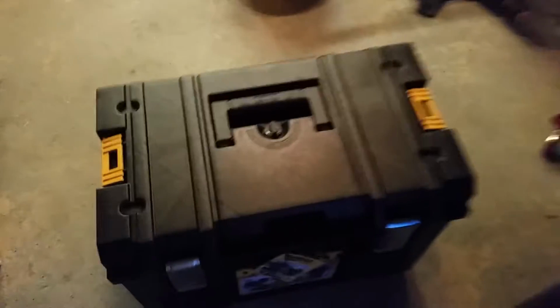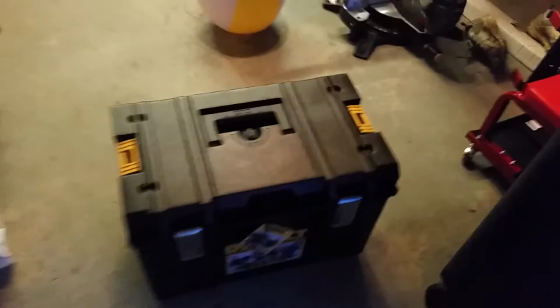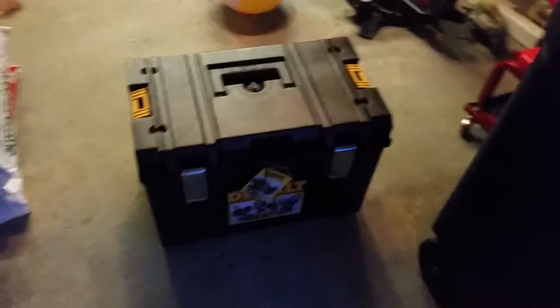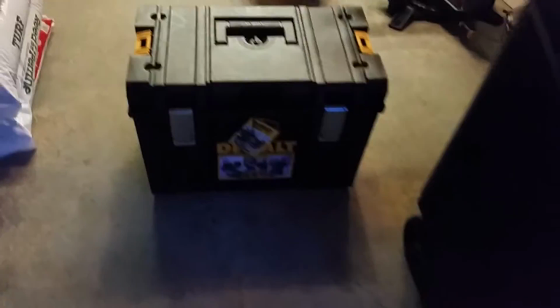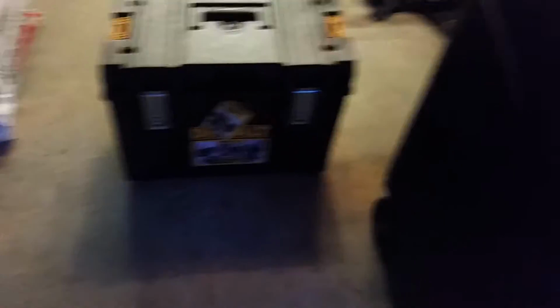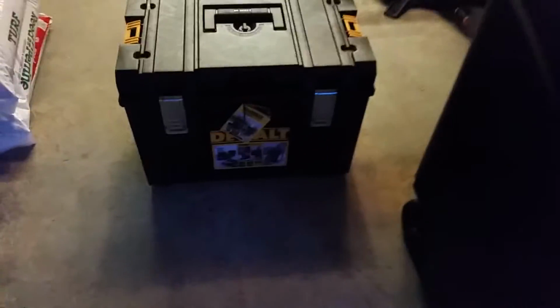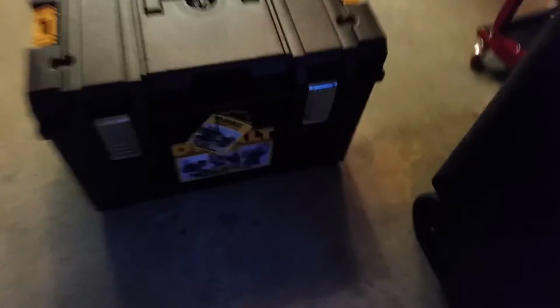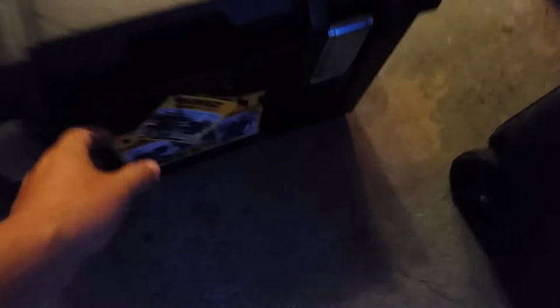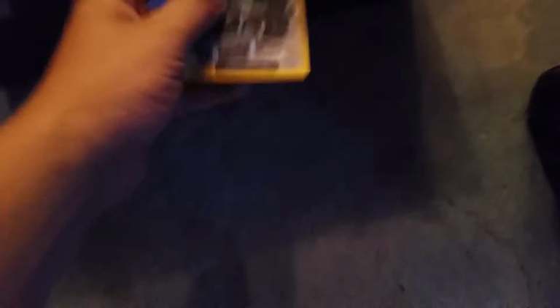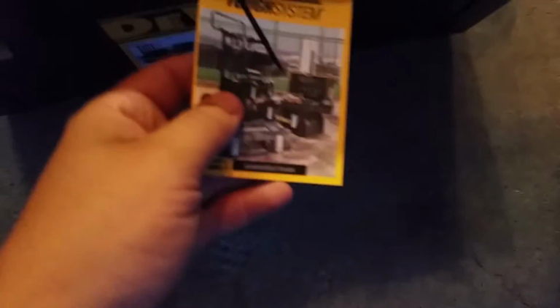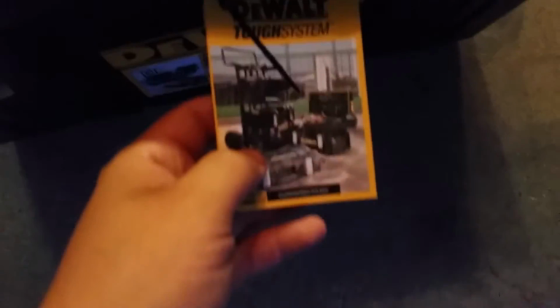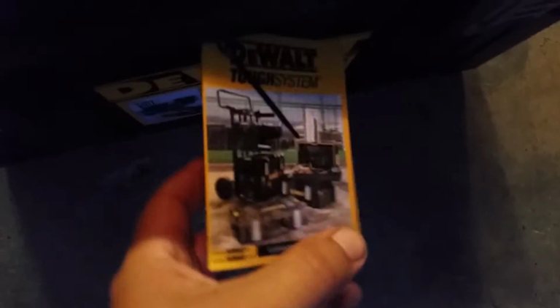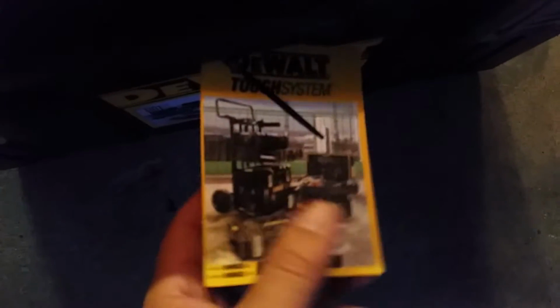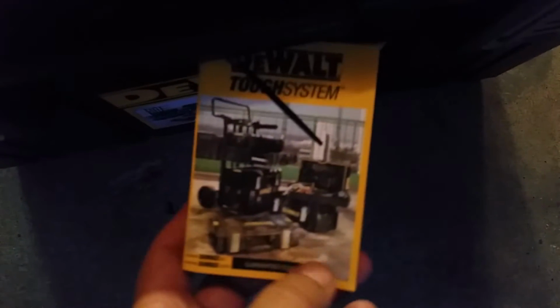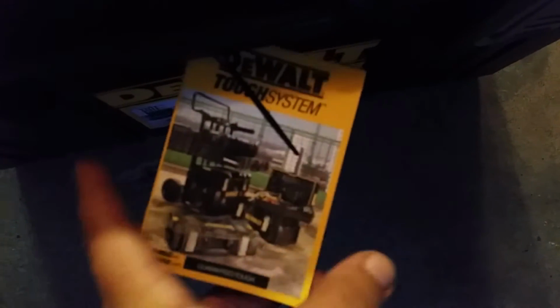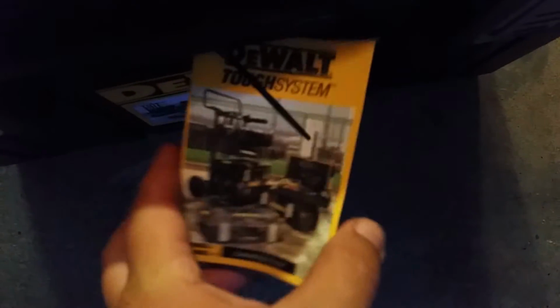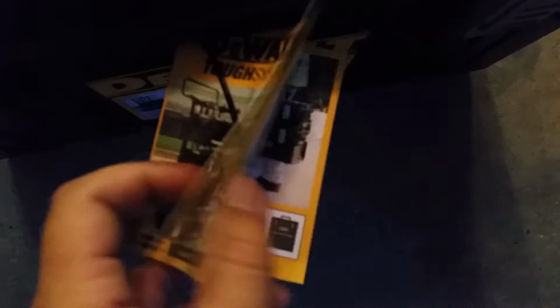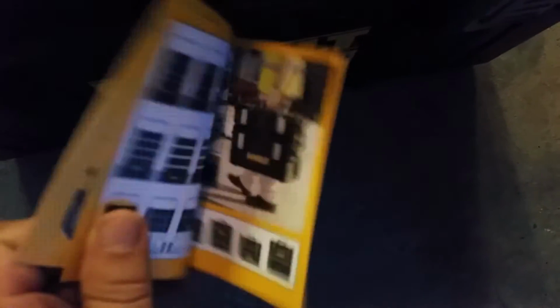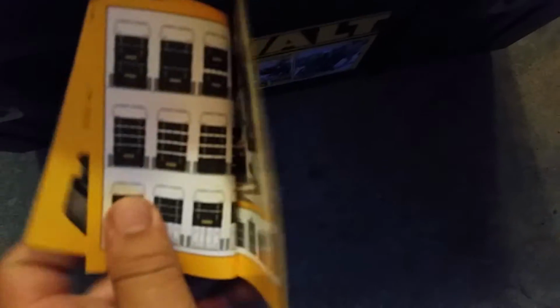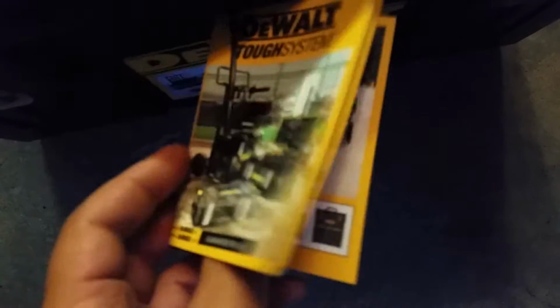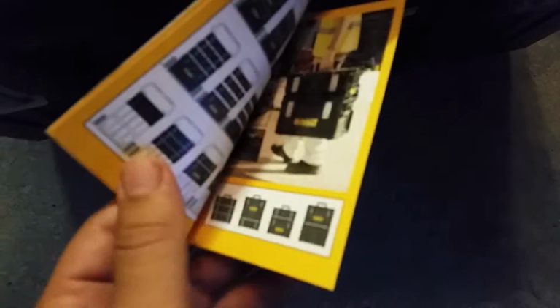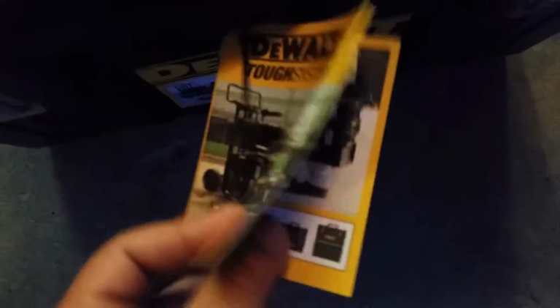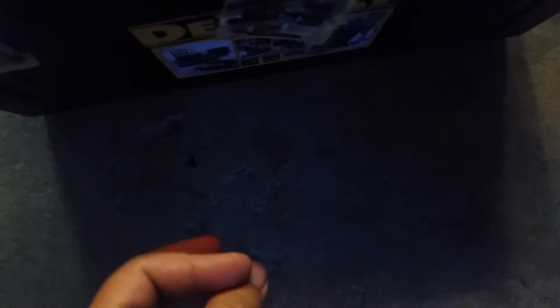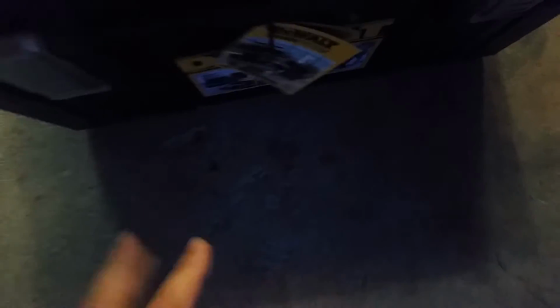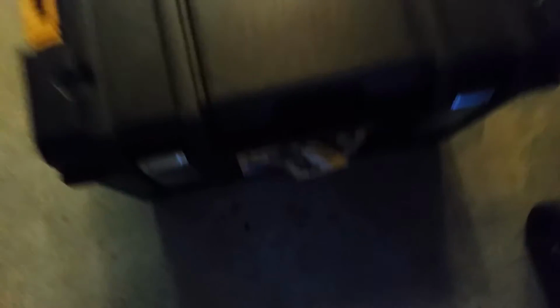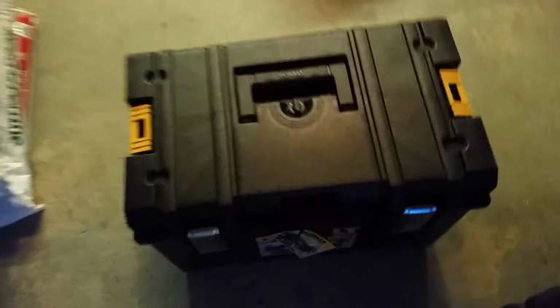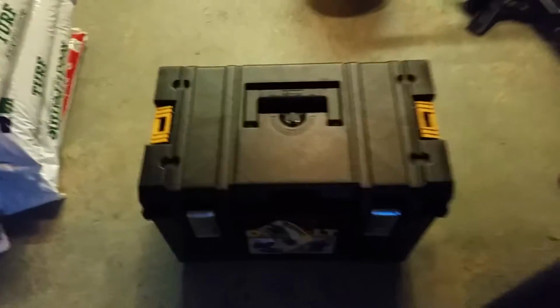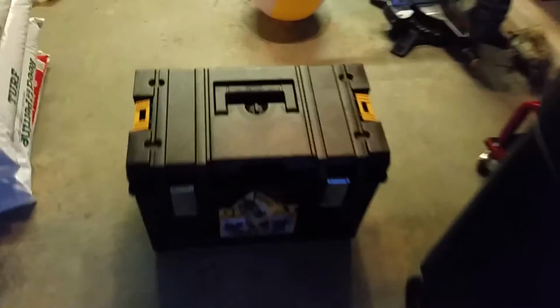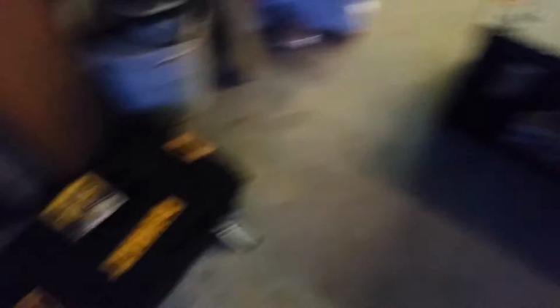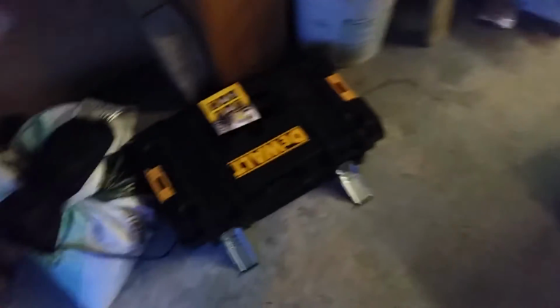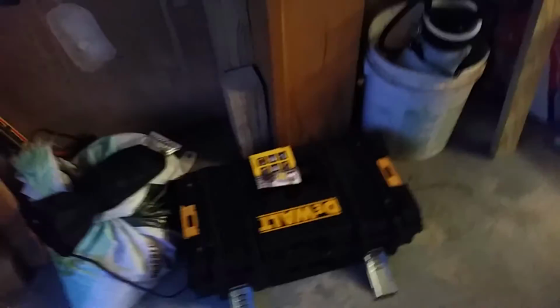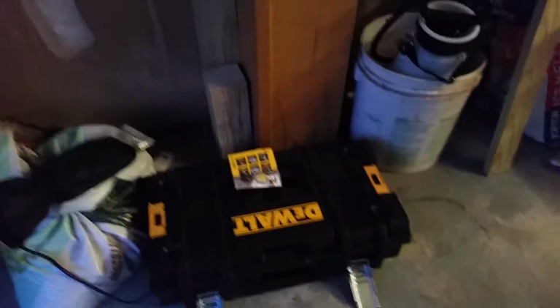This is the same one that's on the trailer — the DS400. Yeah, here's my other one. There are four of them. This one came out with a radio too.